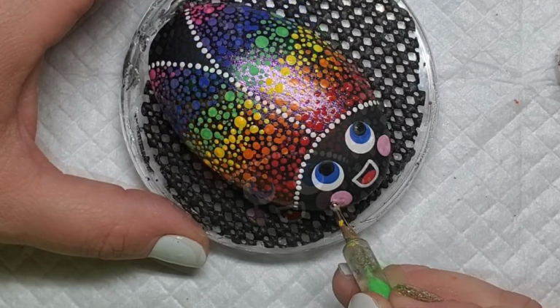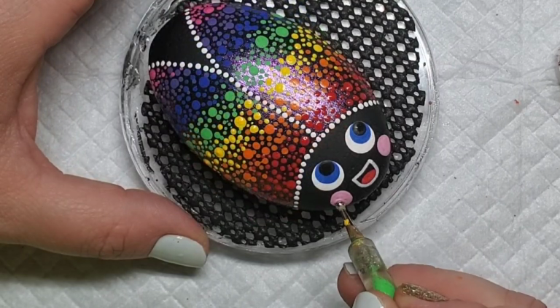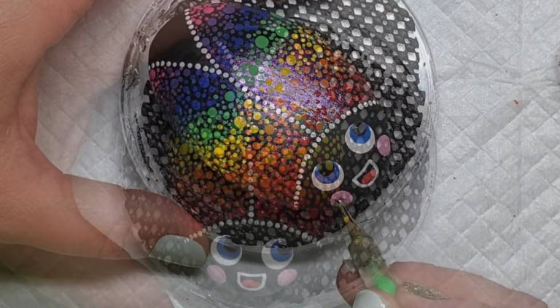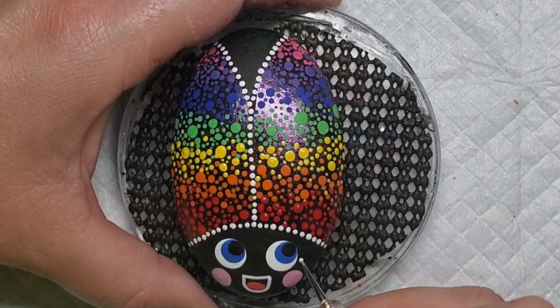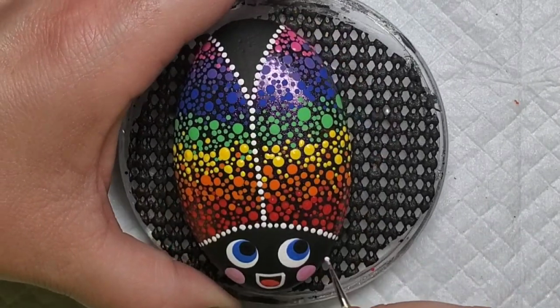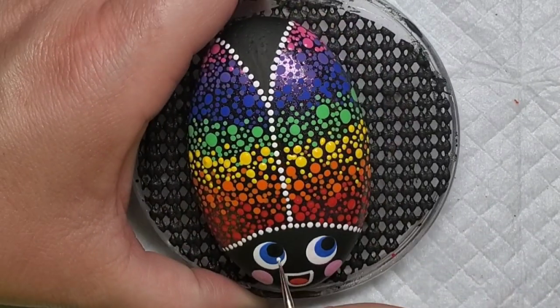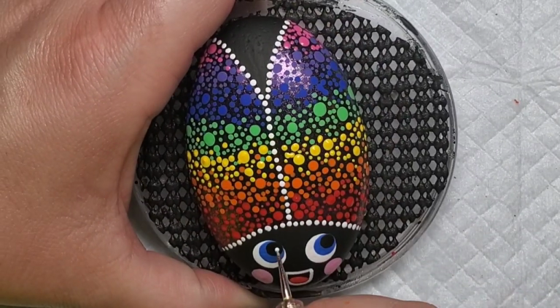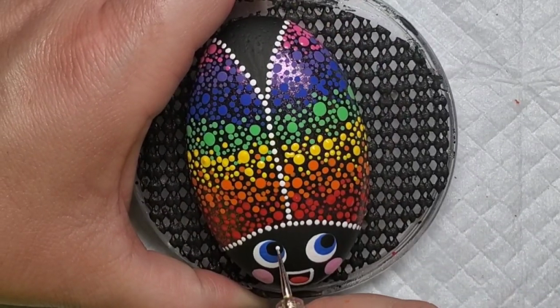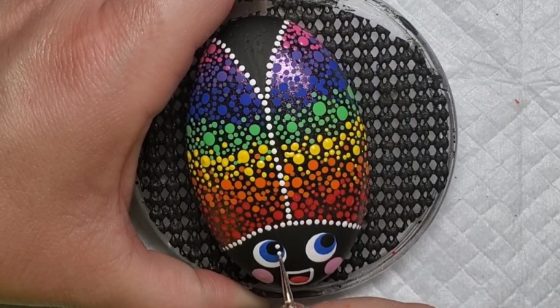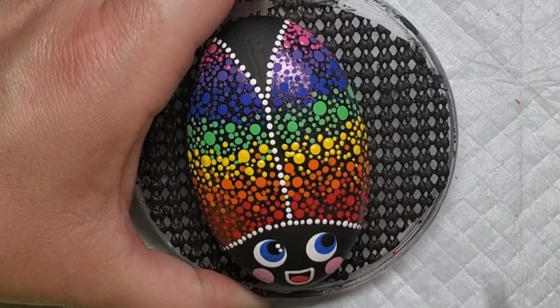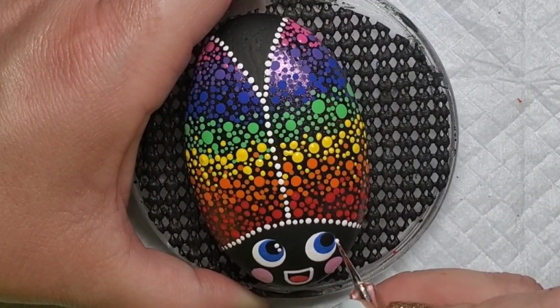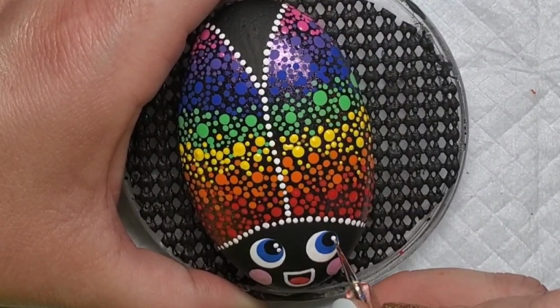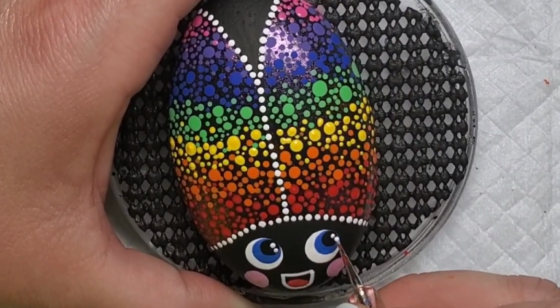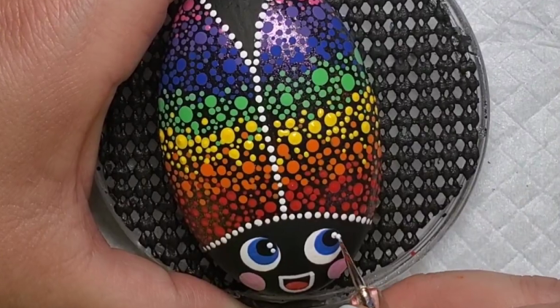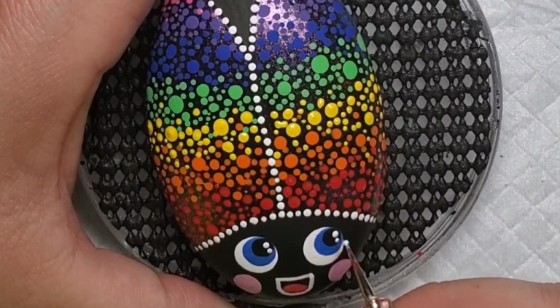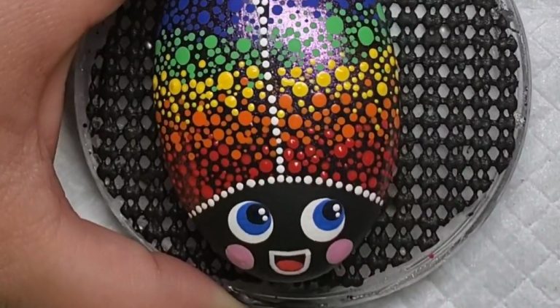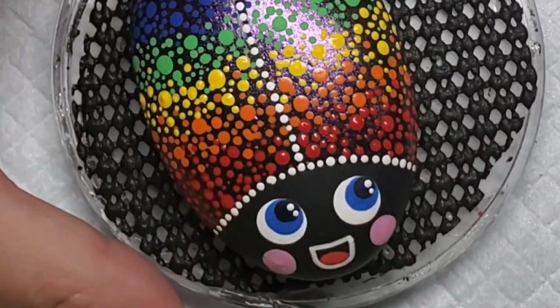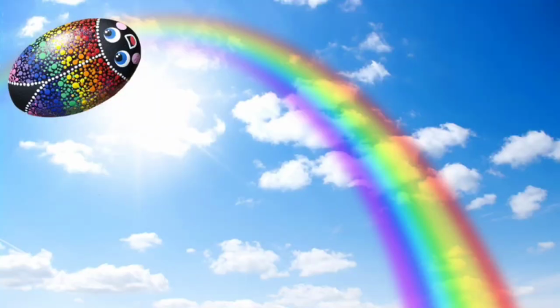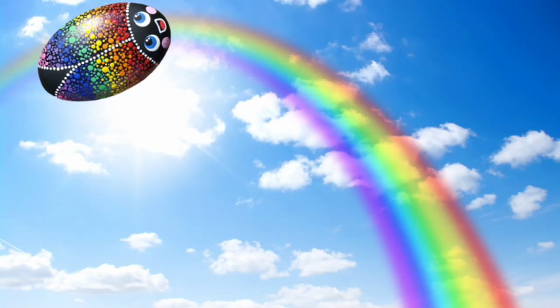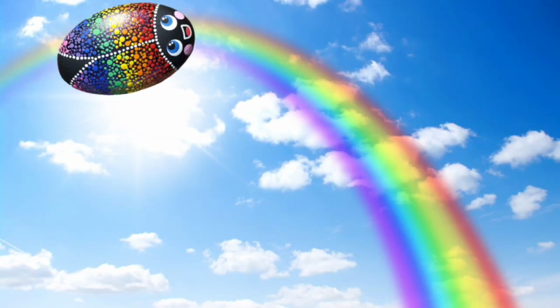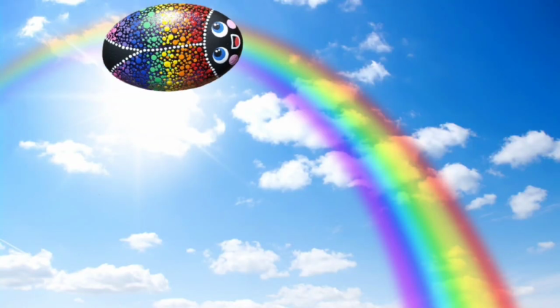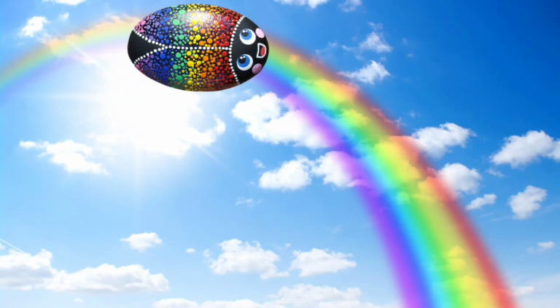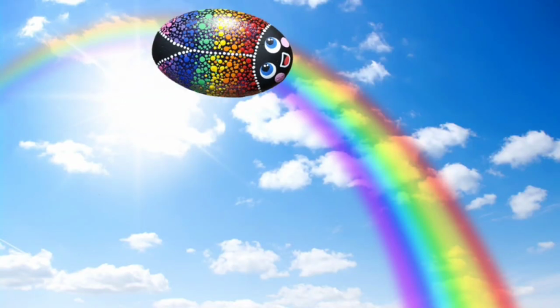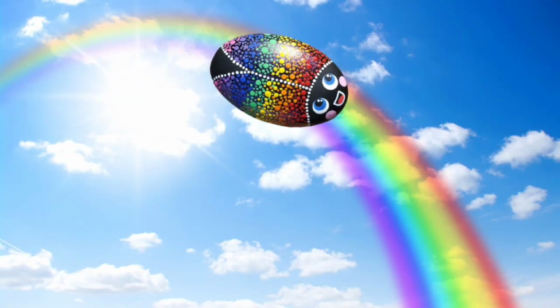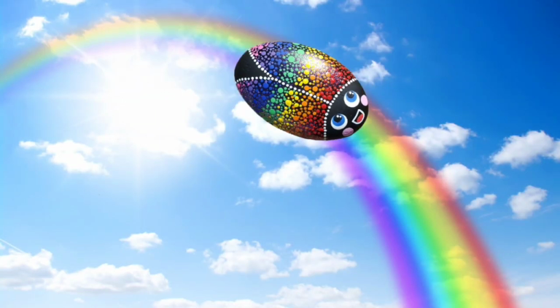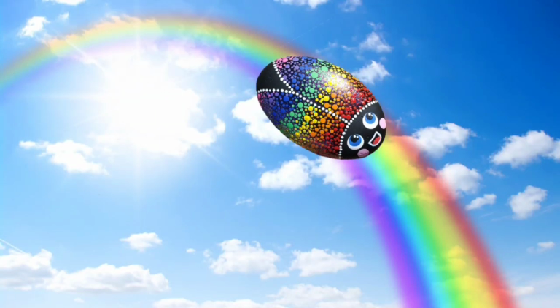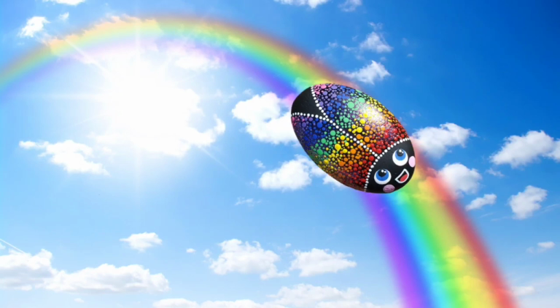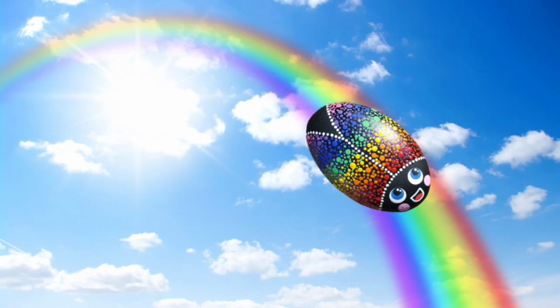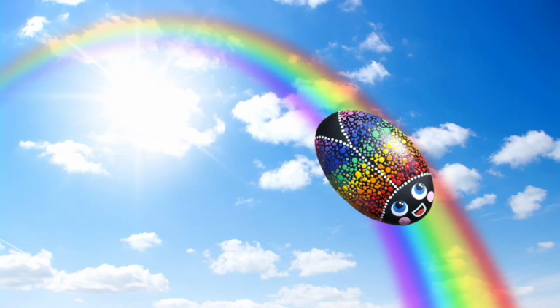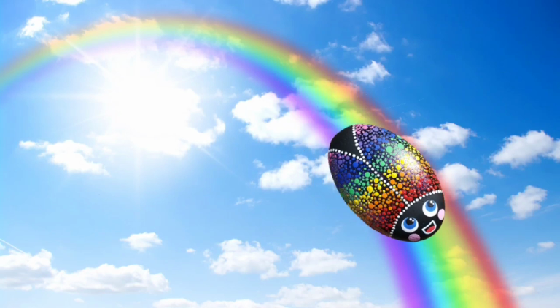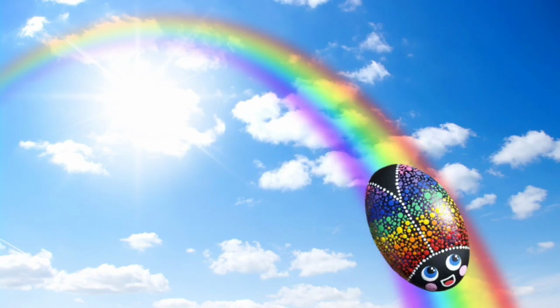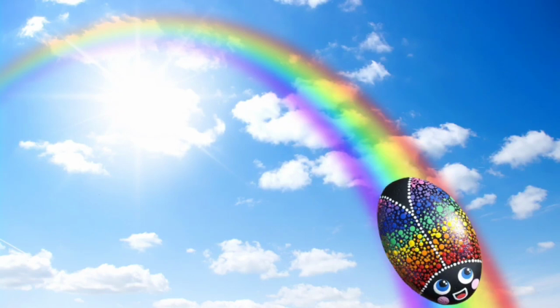Then I'm going to take my small dotting tool and some white paint and add some tiny little dots to the black pupils. And there's our sweet little cheerful ladybug. Thanks for stopping by to watch and I will see you next time.